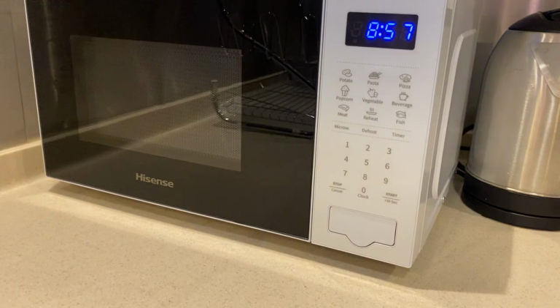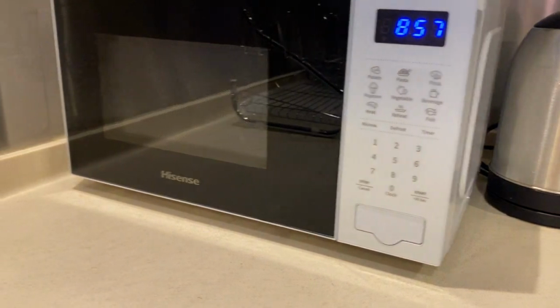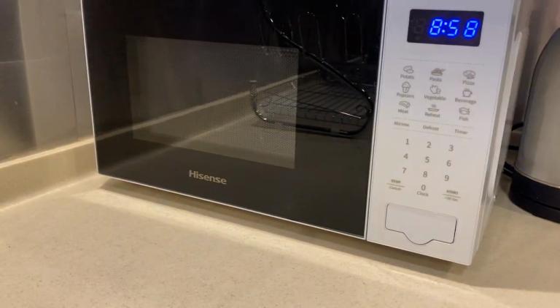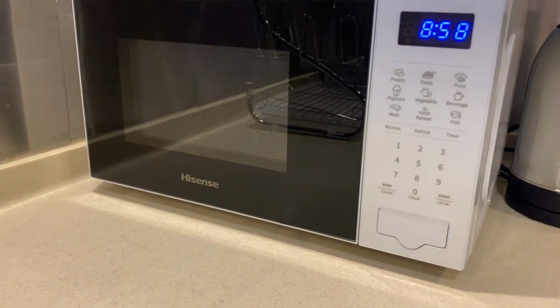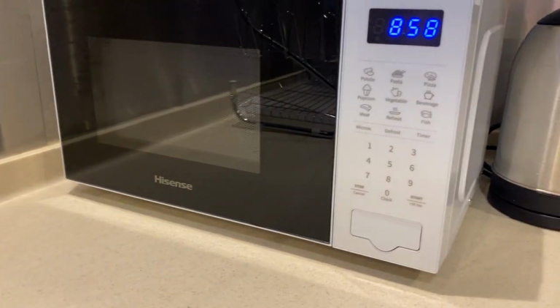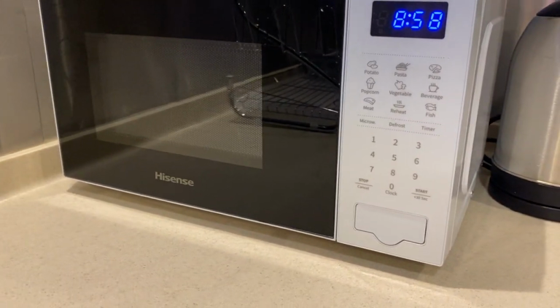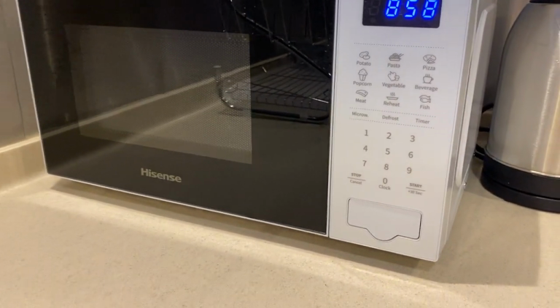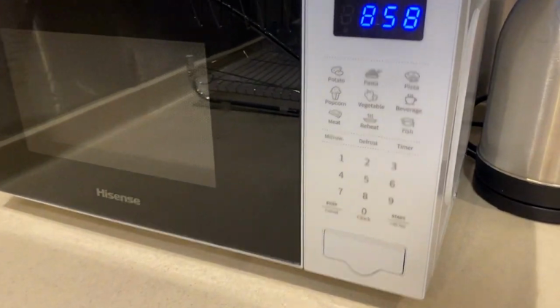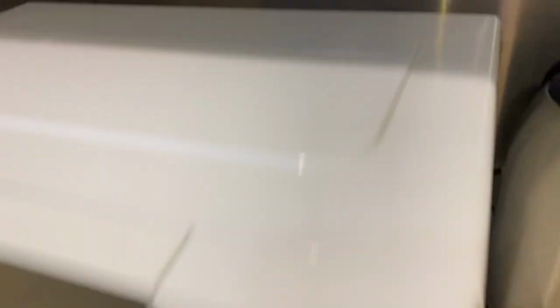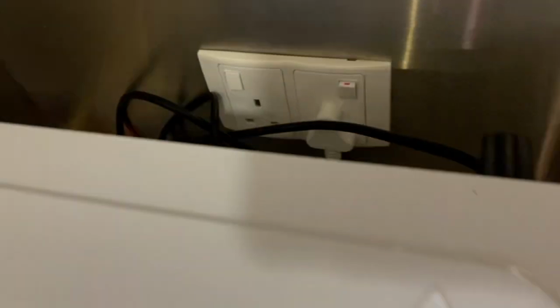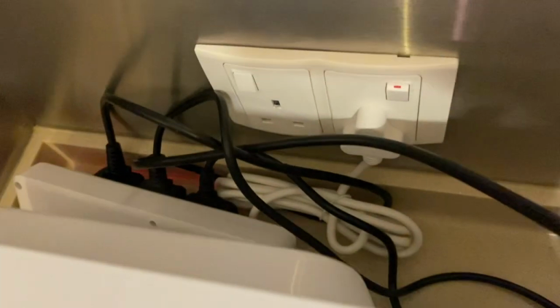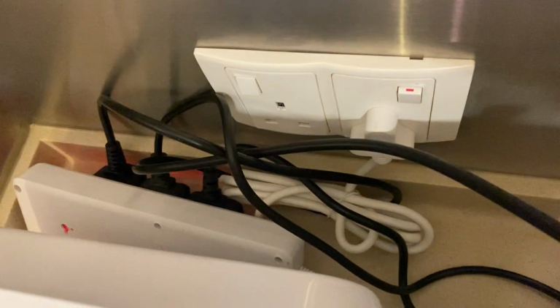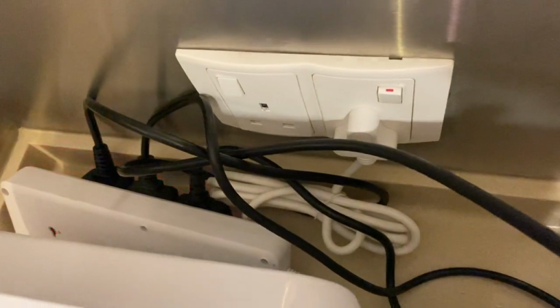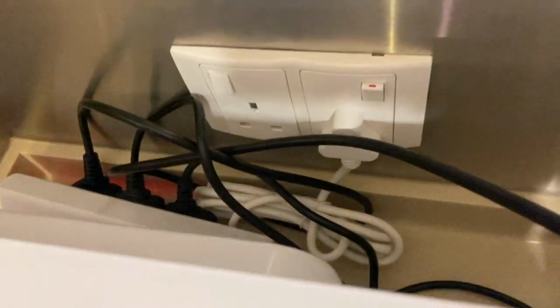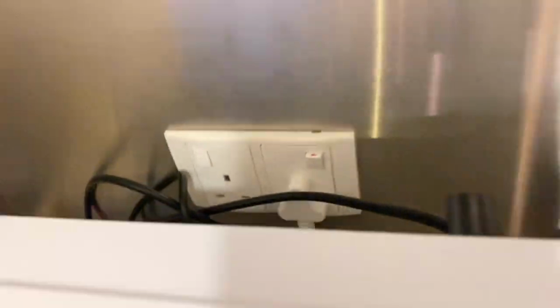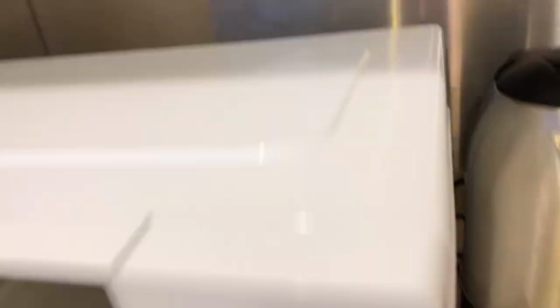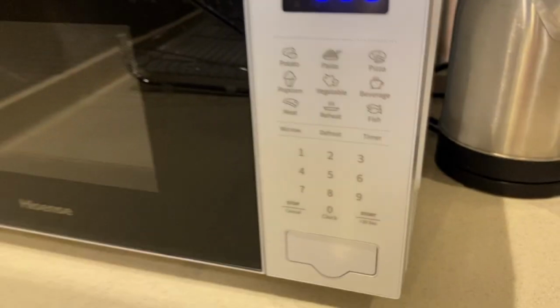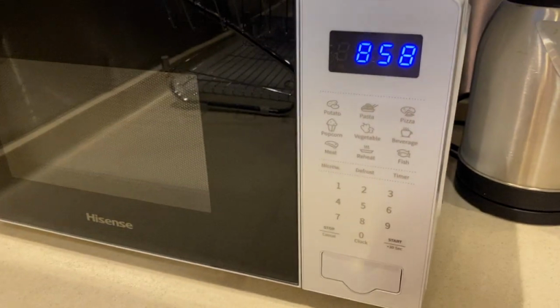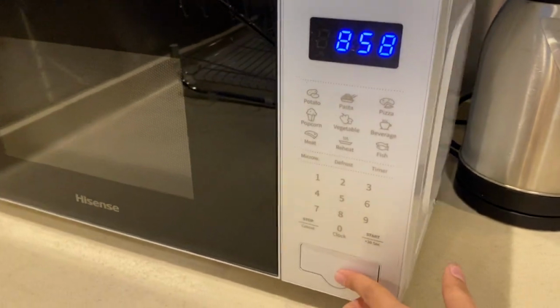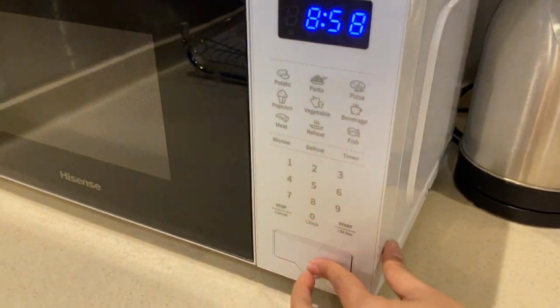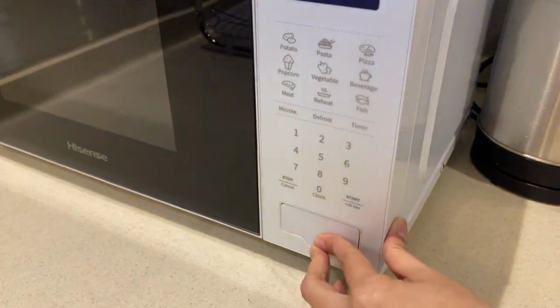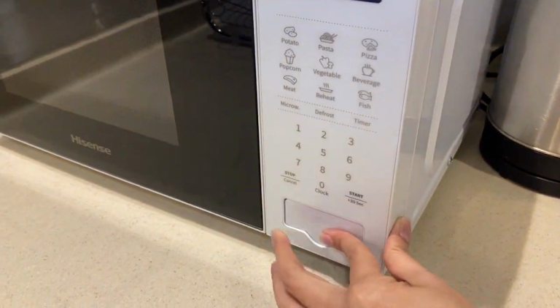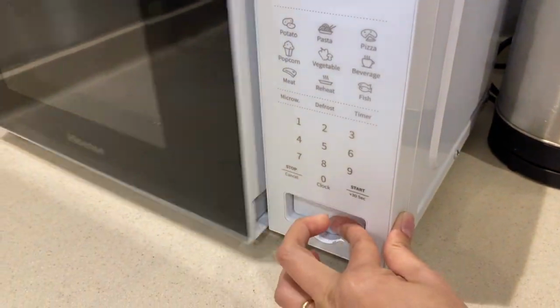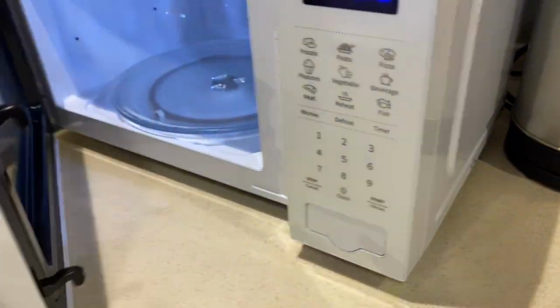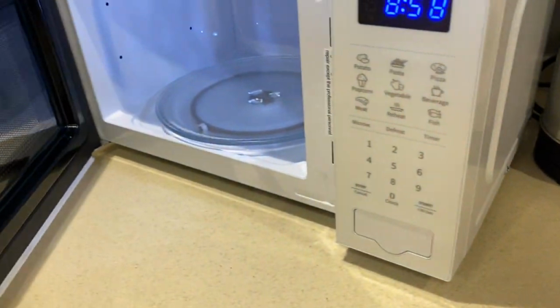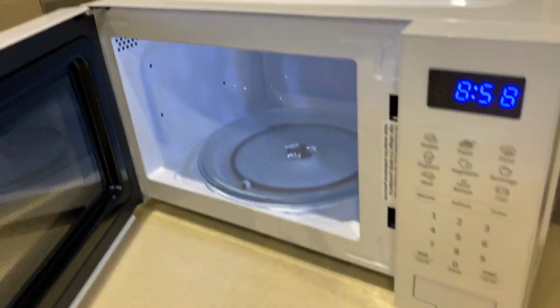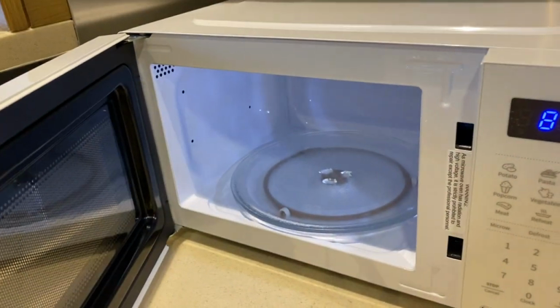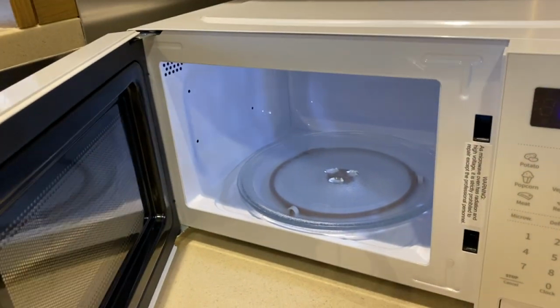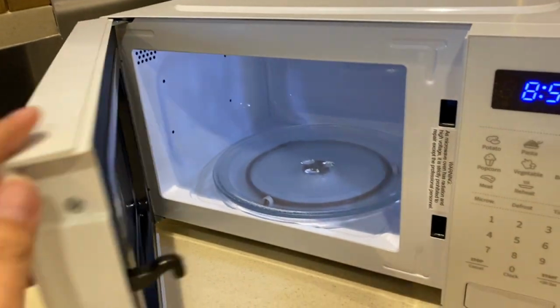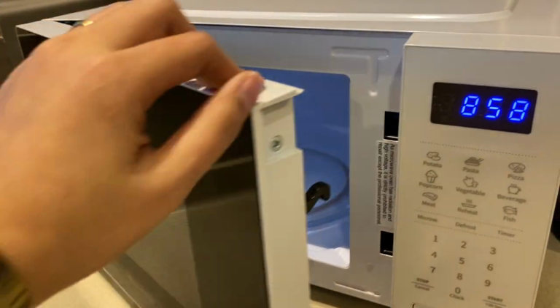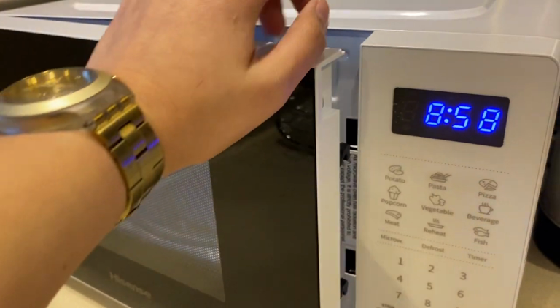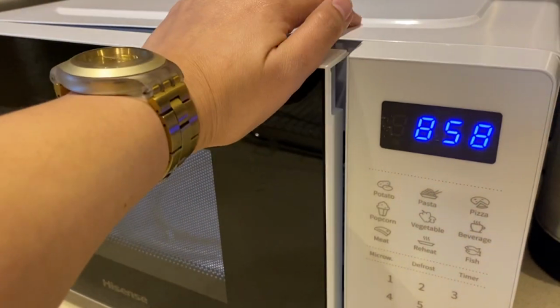To operate the Hisense Microwave, you need to make sure that it's plugged in and the switch is on. Push this button right here to open the lid, put the food inside, and then close.